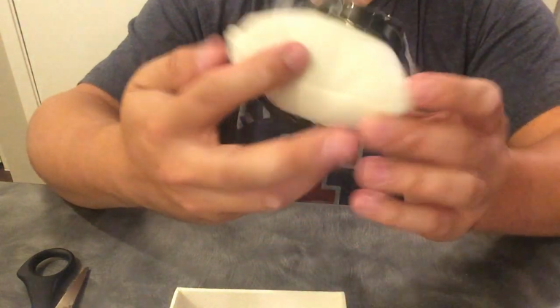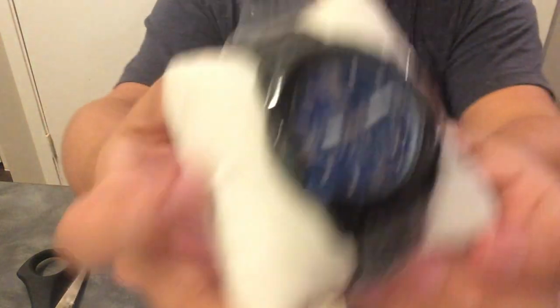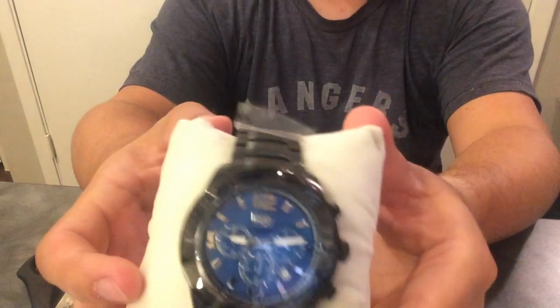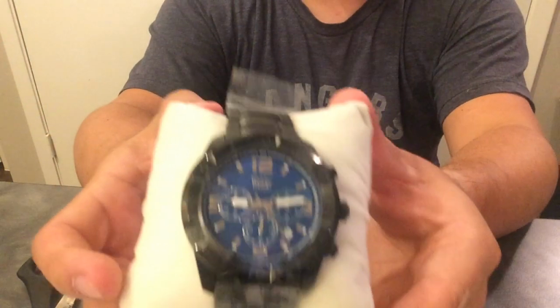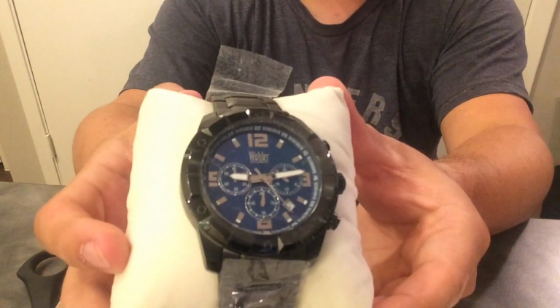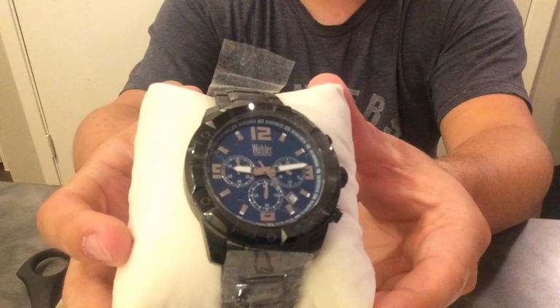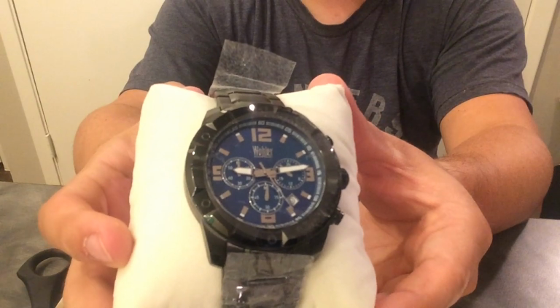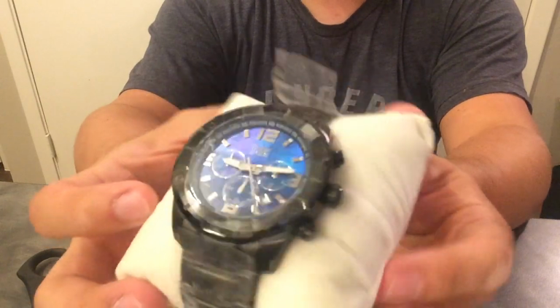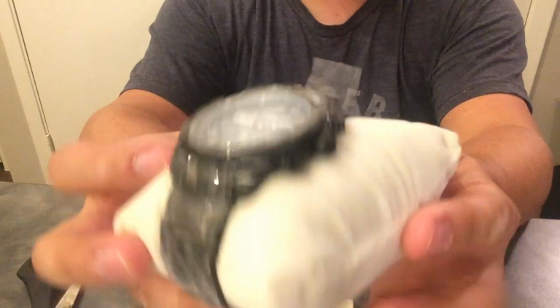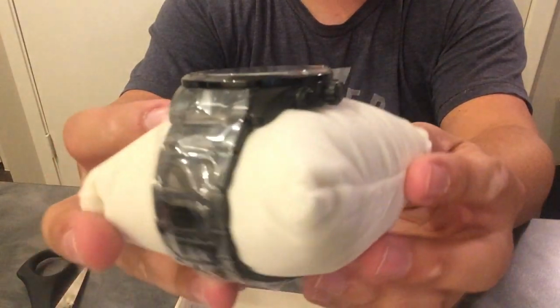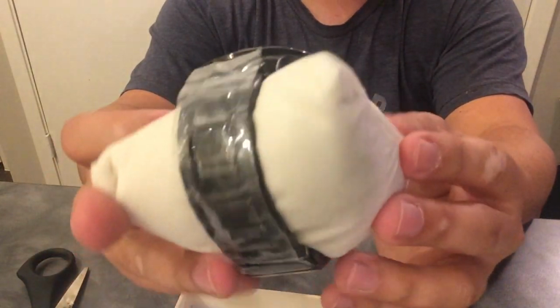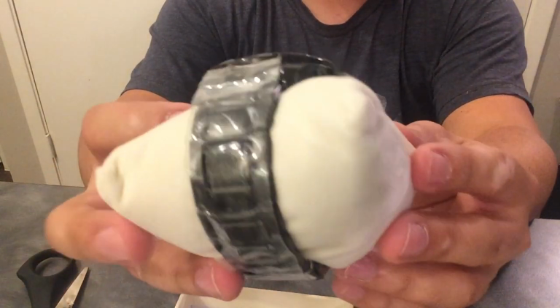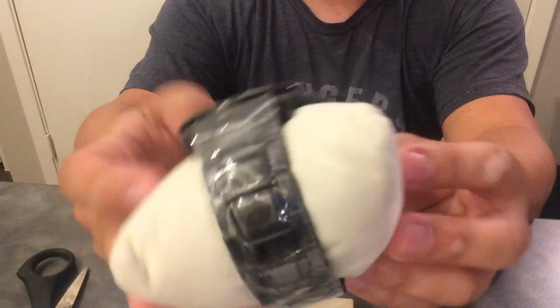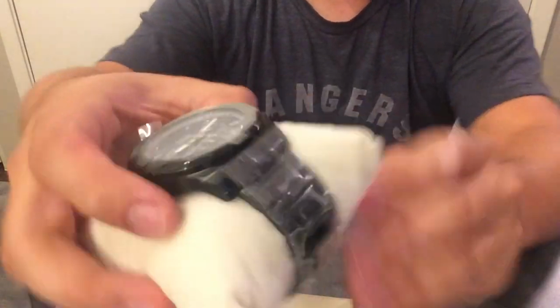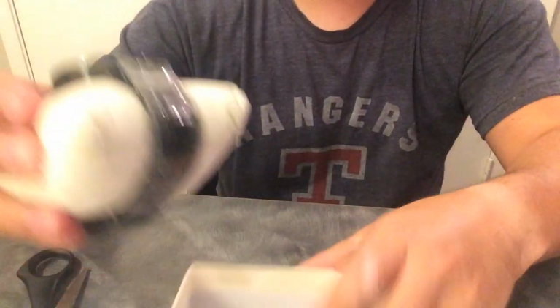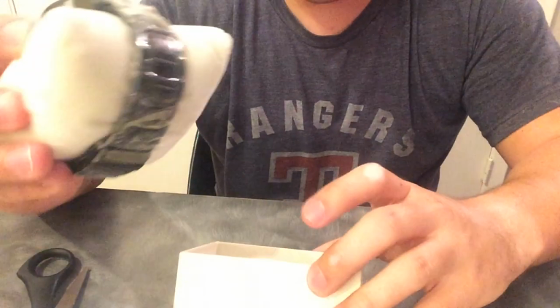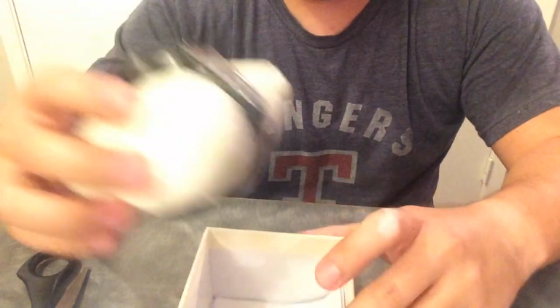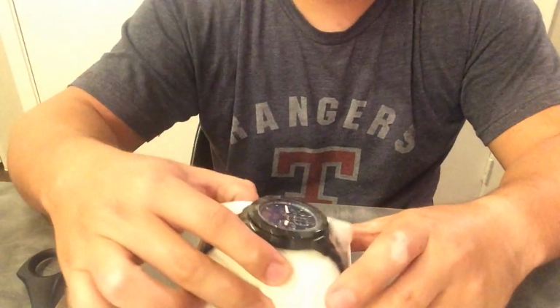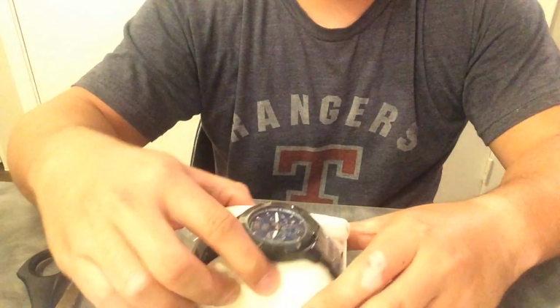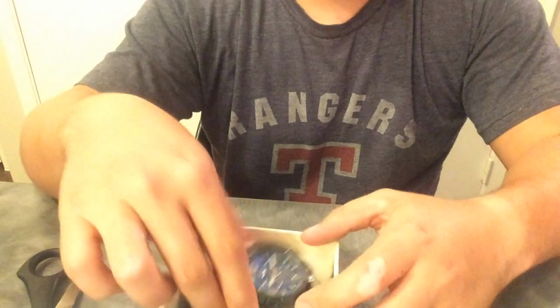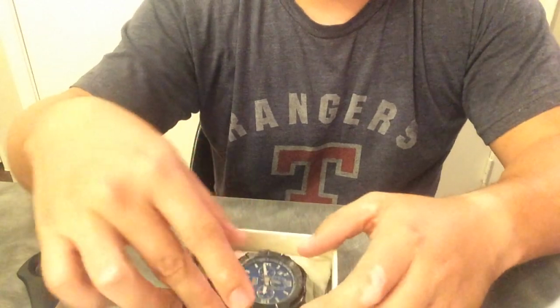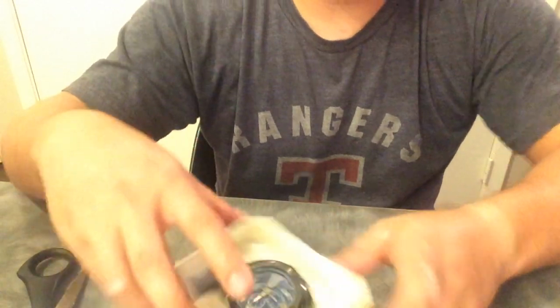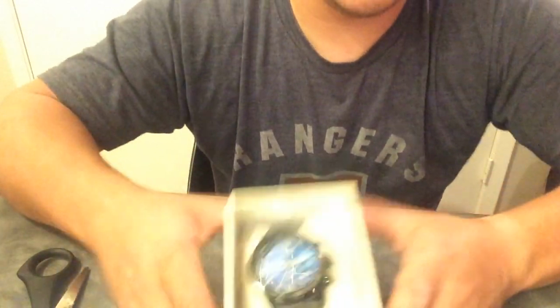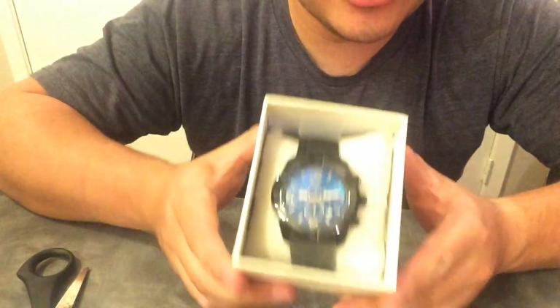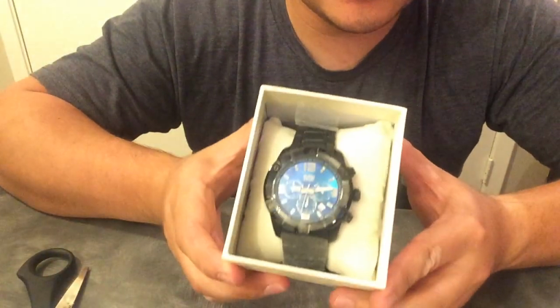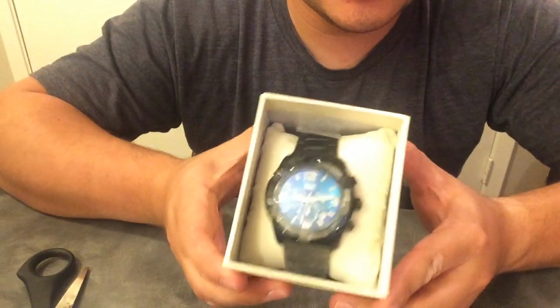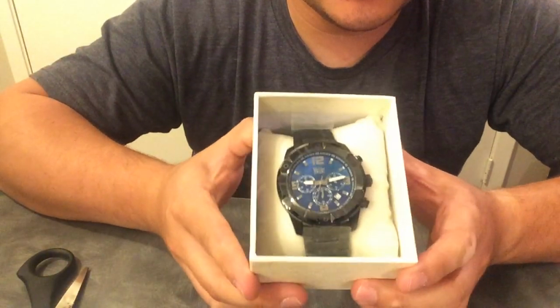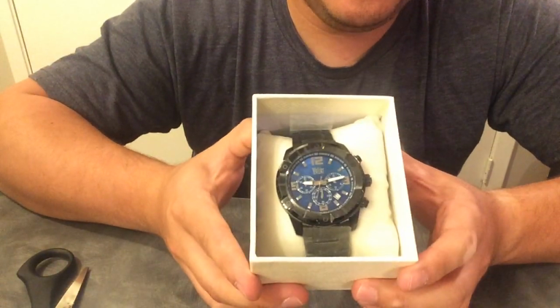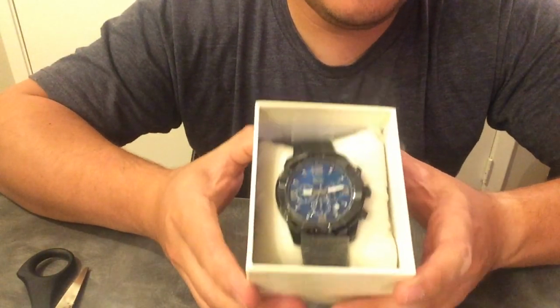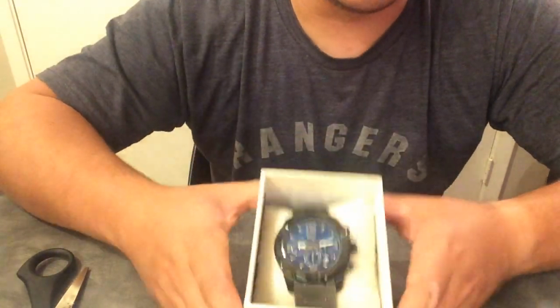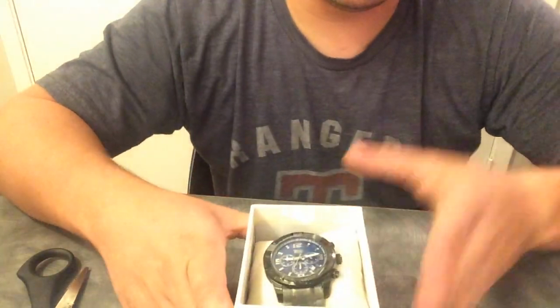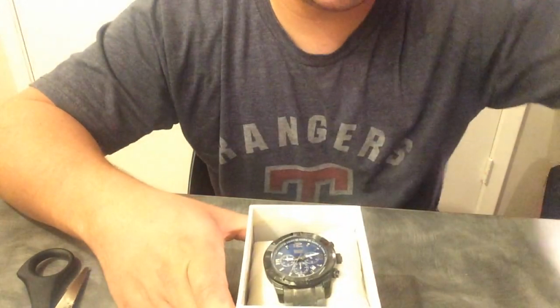Here's the Waller stainless steel. Going back in the box — I hope everyone enjoyed.